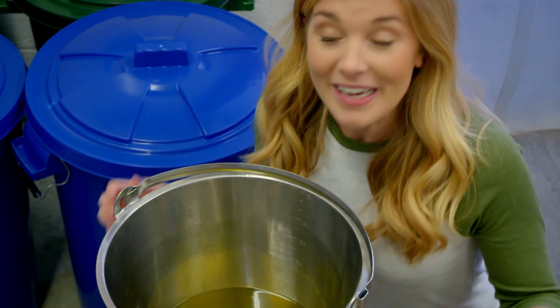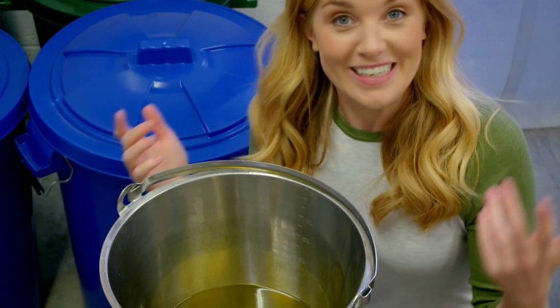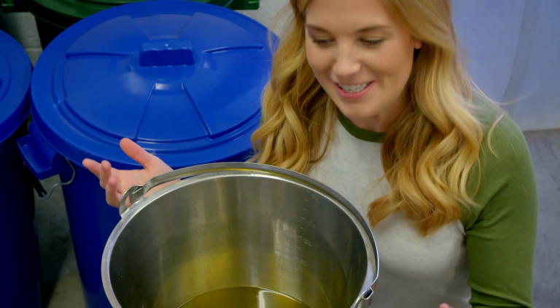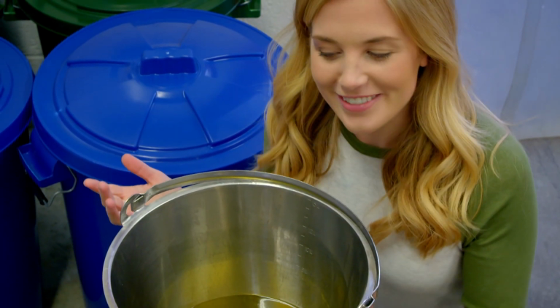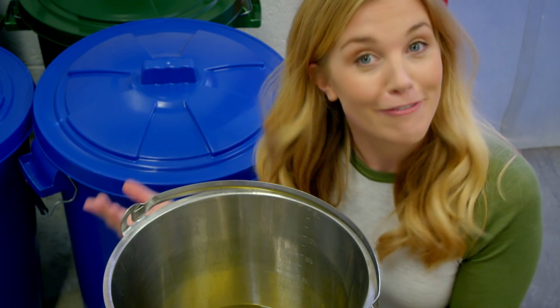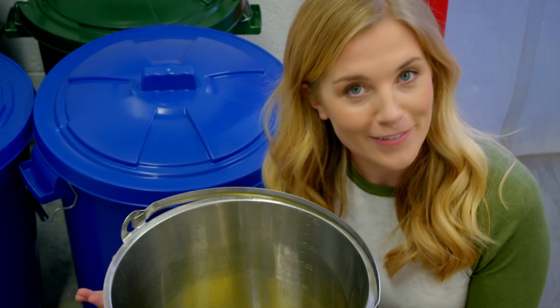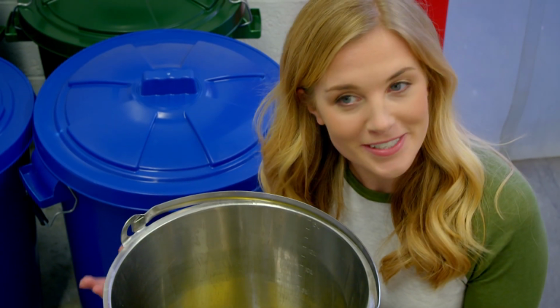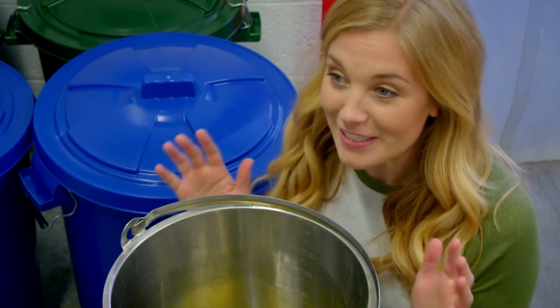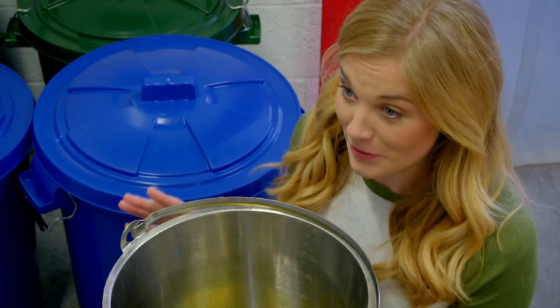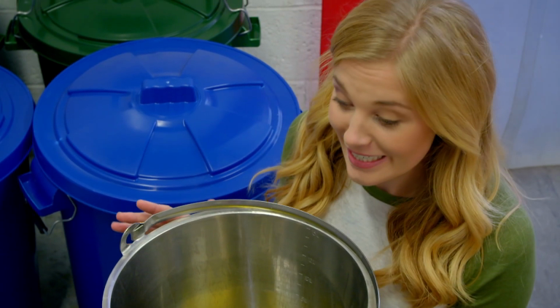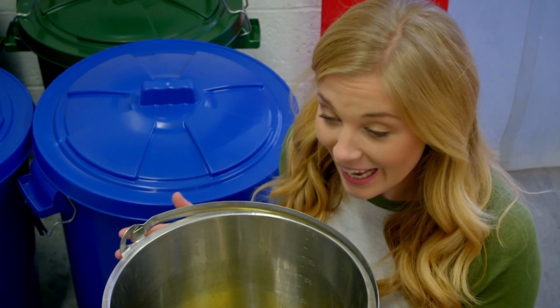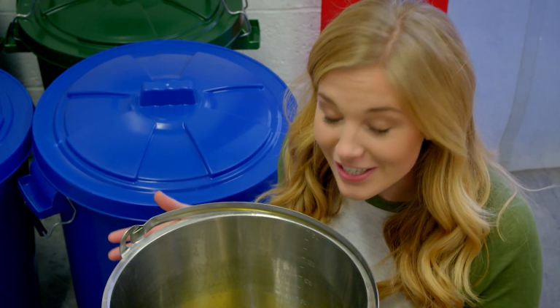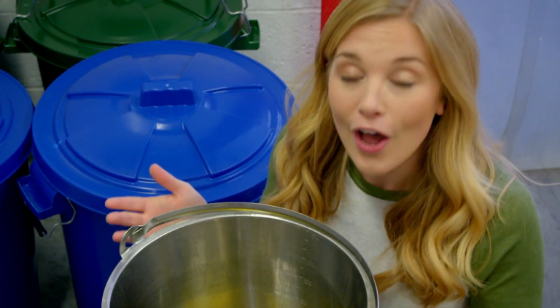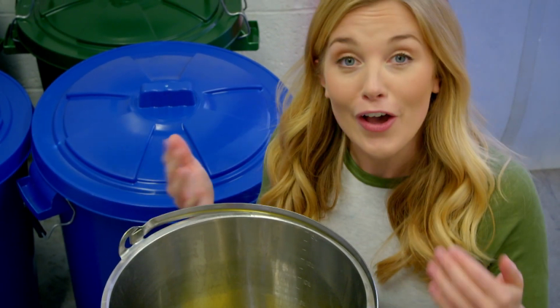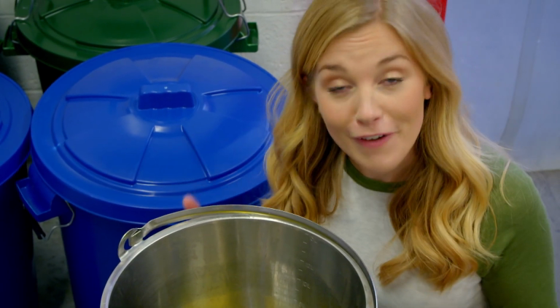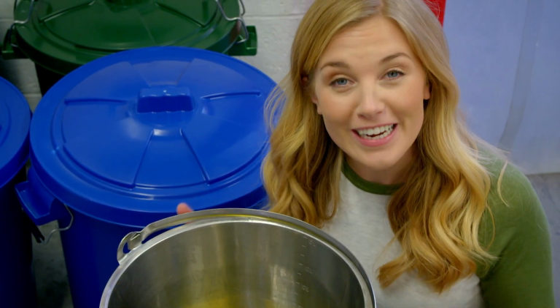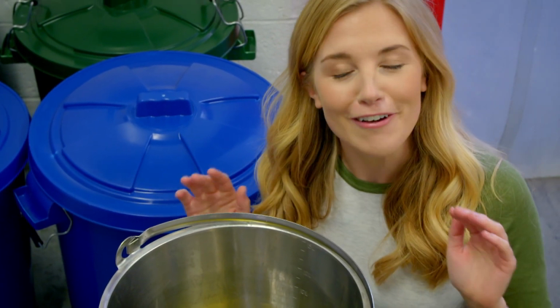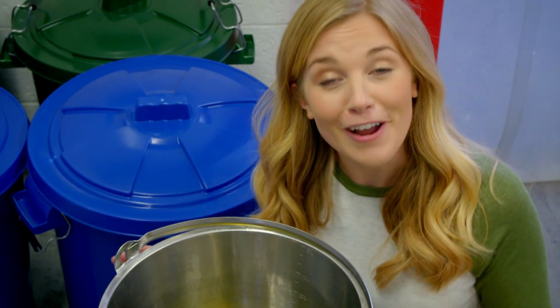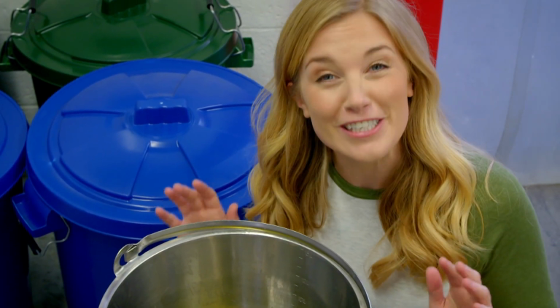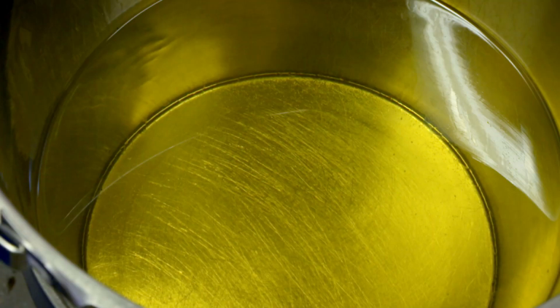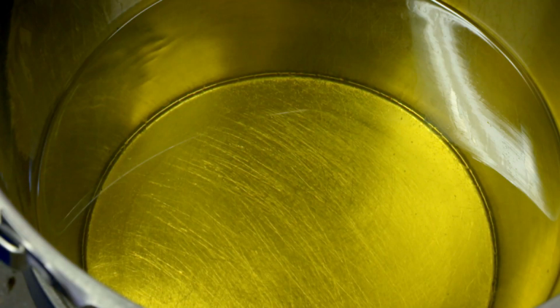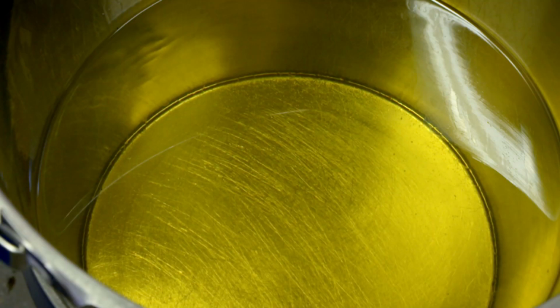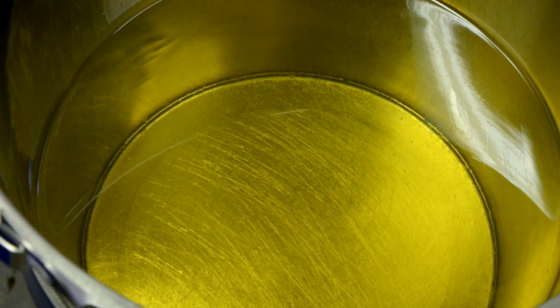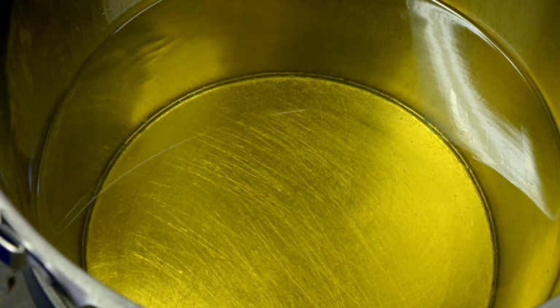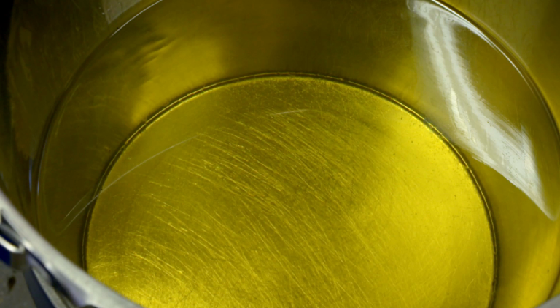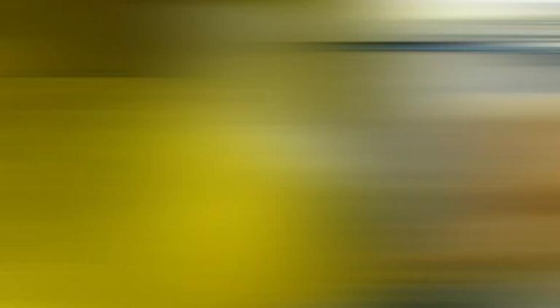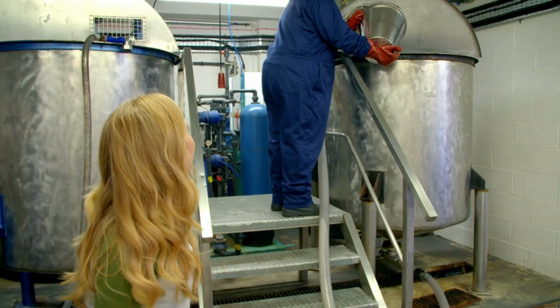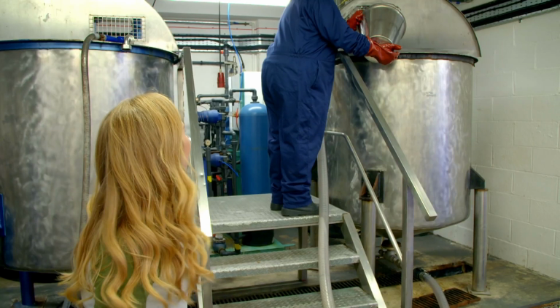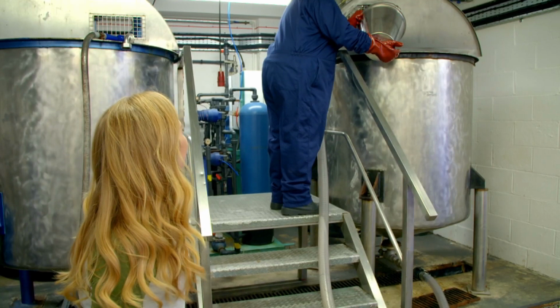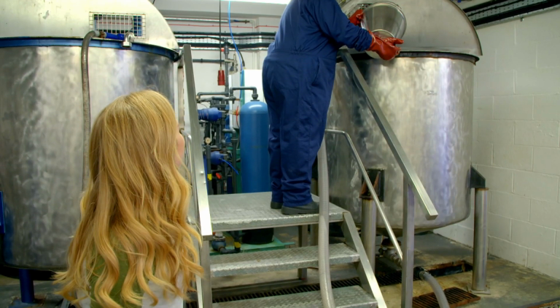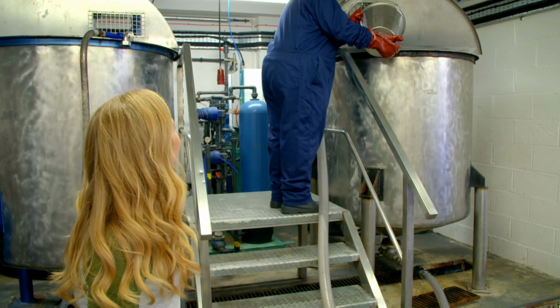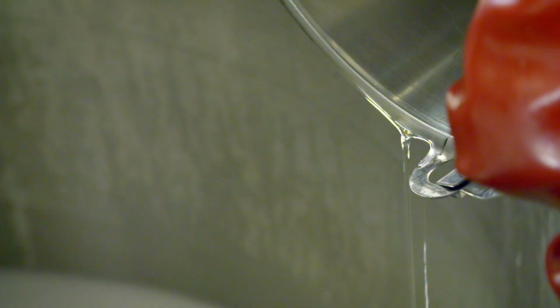It smells like flowers. It's sweet and very, very strong. In goes the perfume.